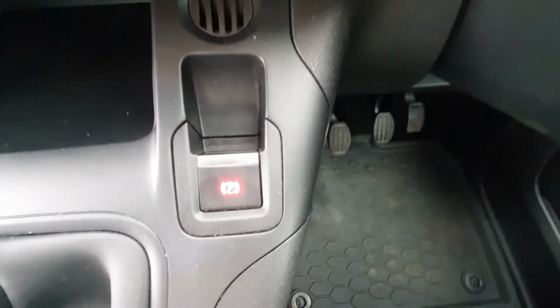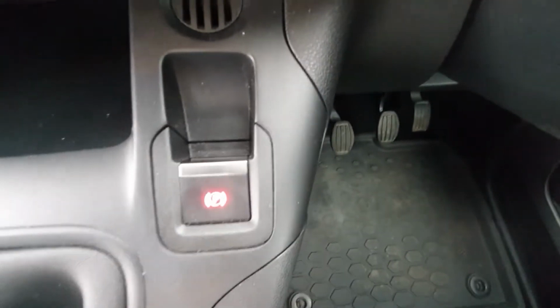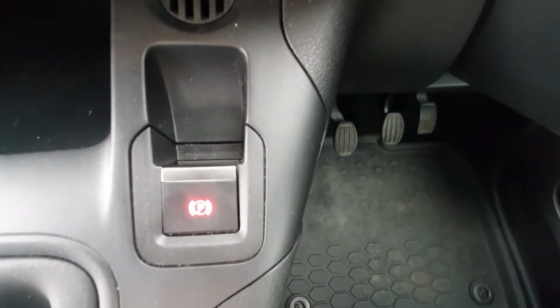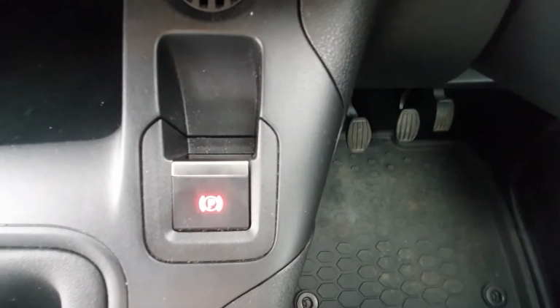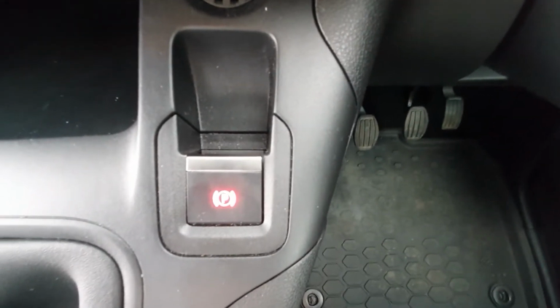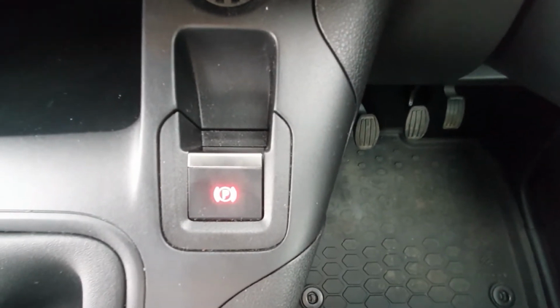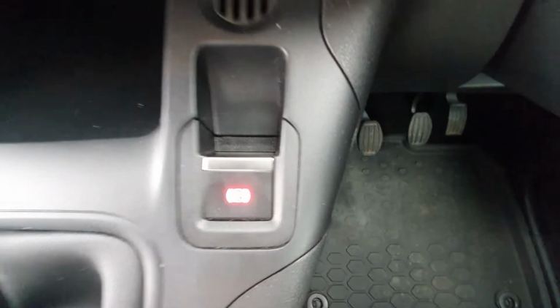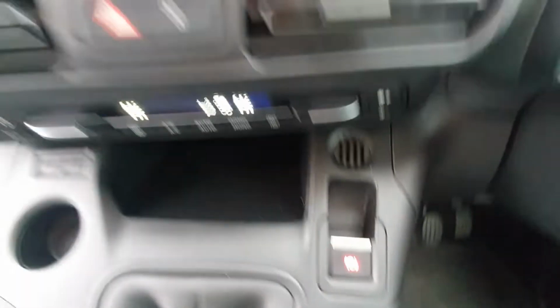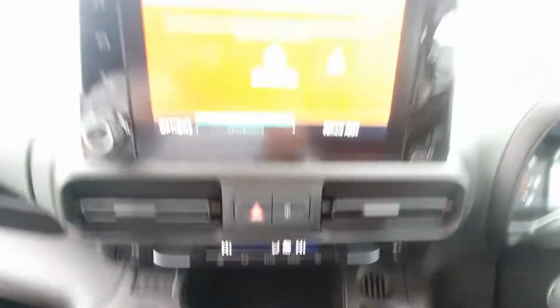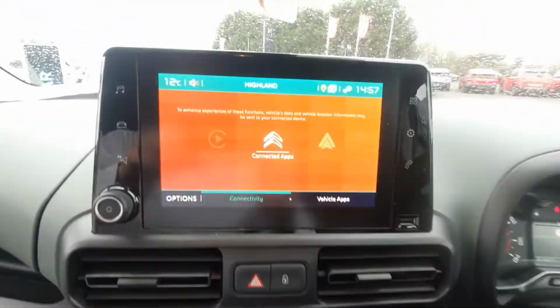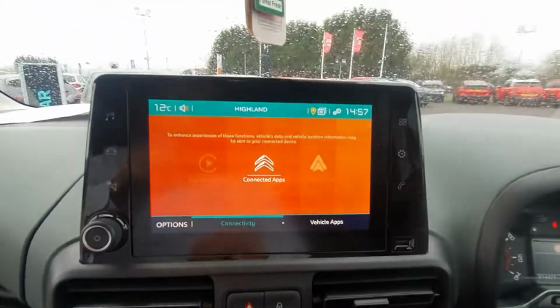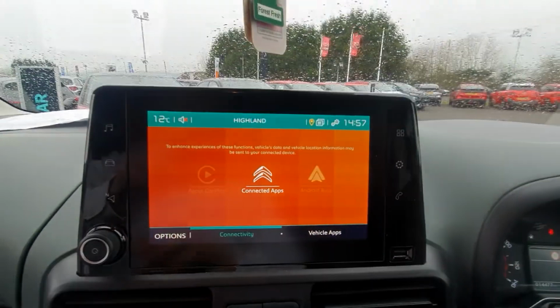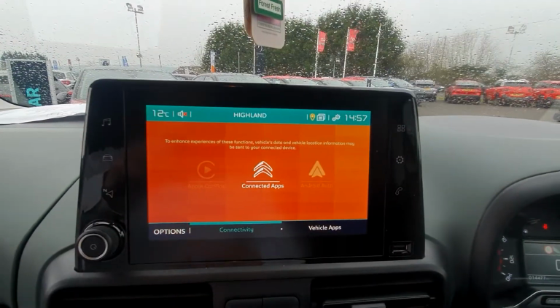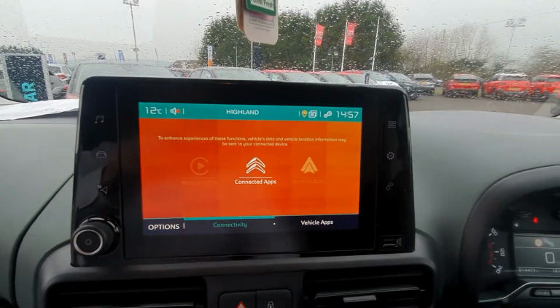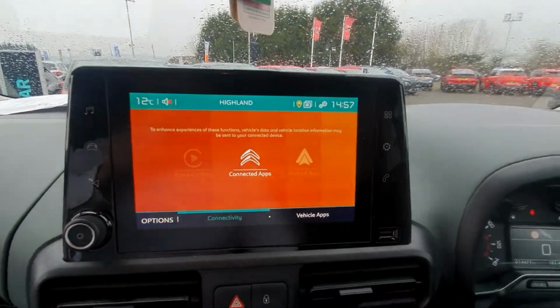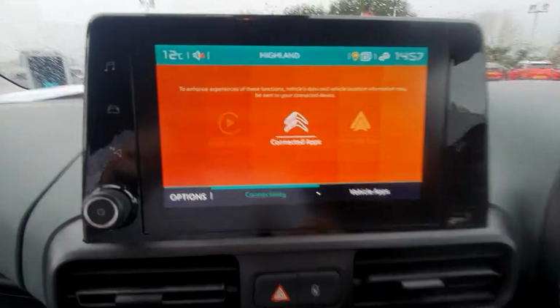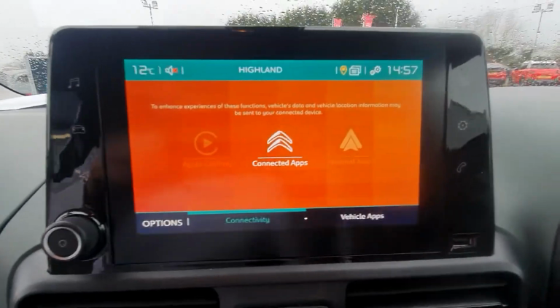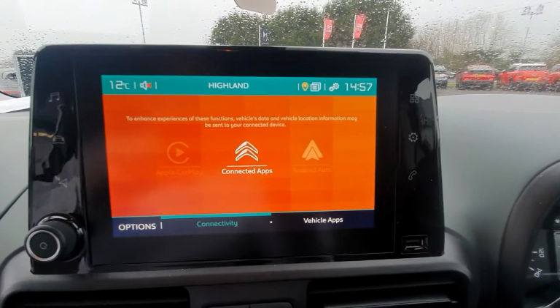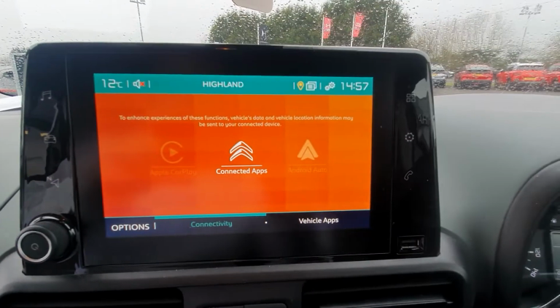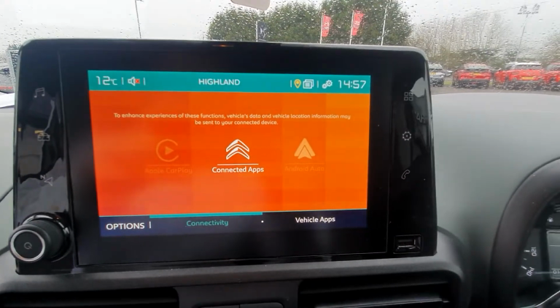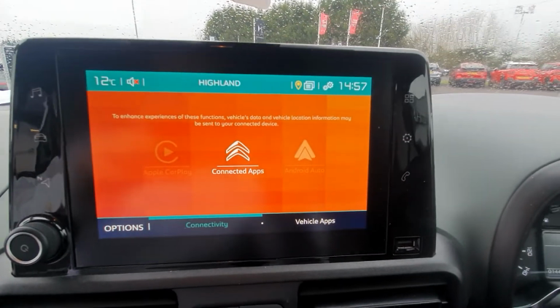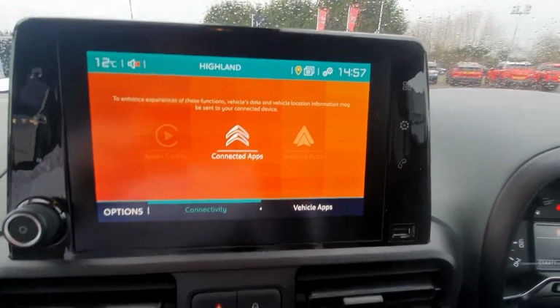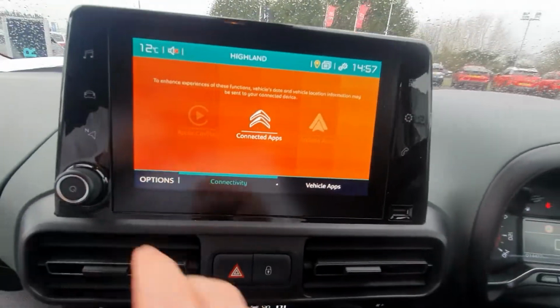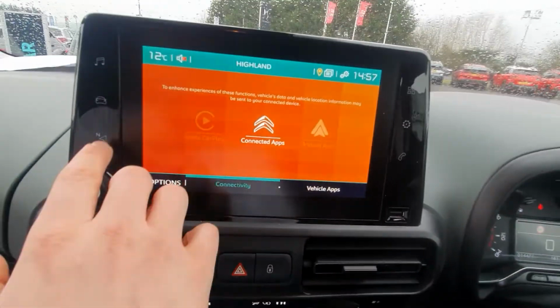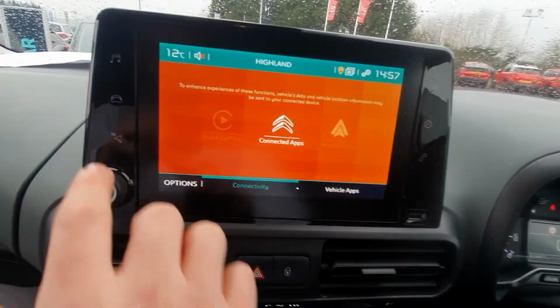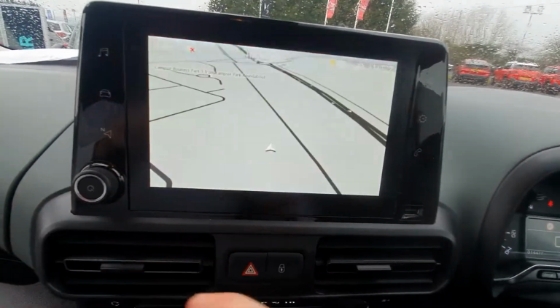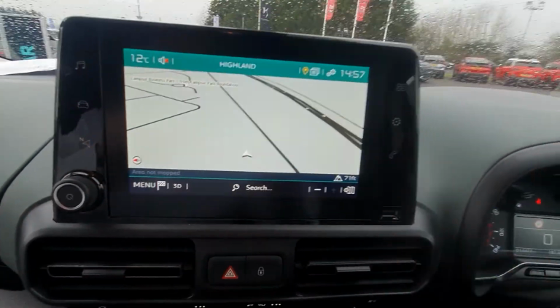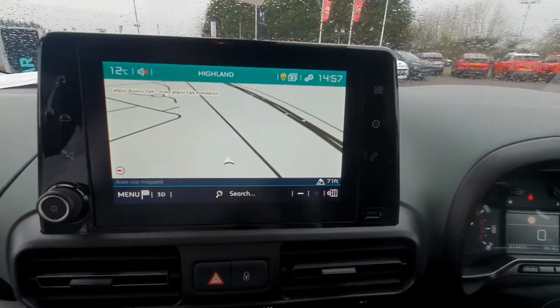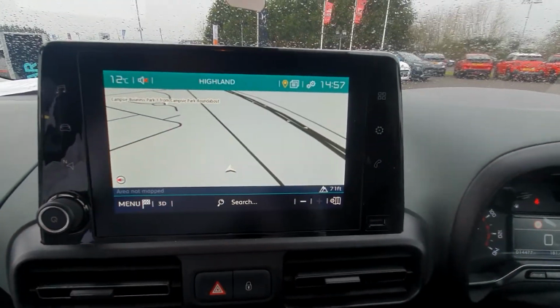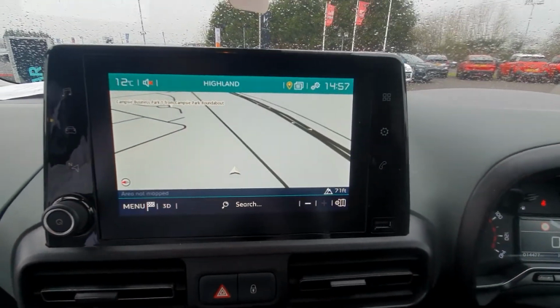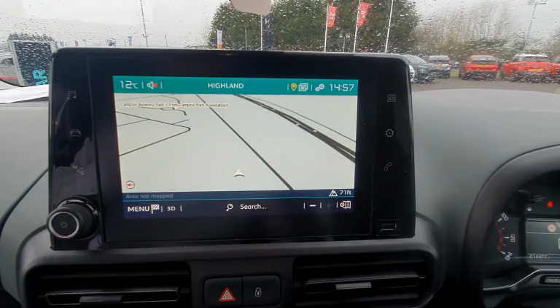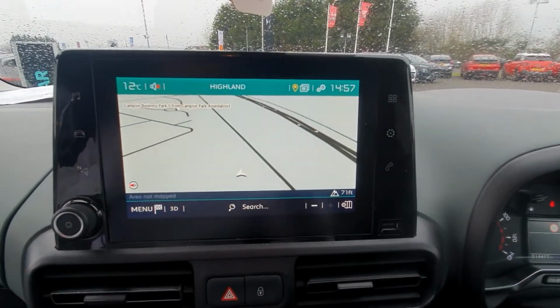Moving on into the front here folks. We have an automatic handbrake. Moving on into the touchscreen, we have Apple CarPlay, Android Auto, and your own SatNav navigation system.